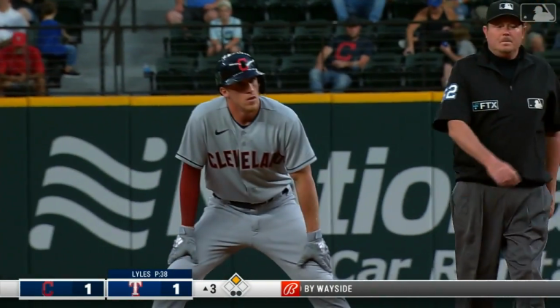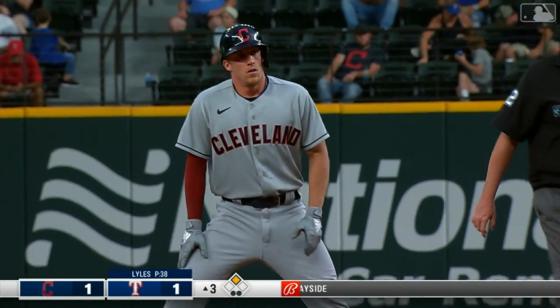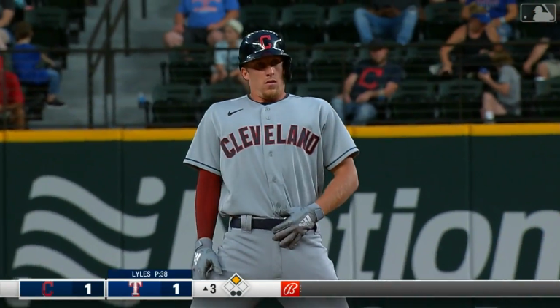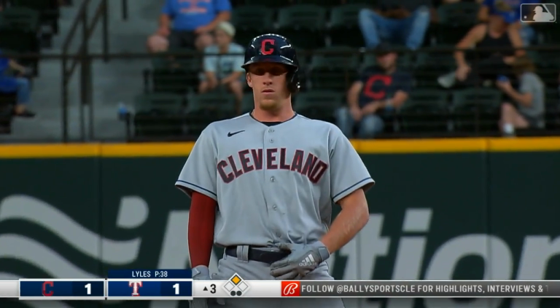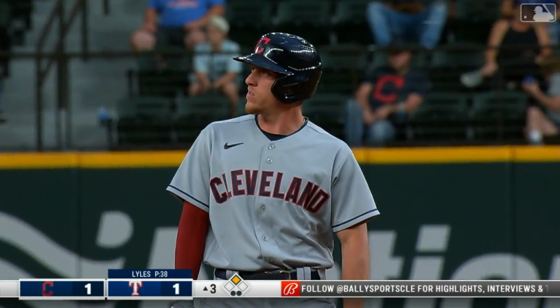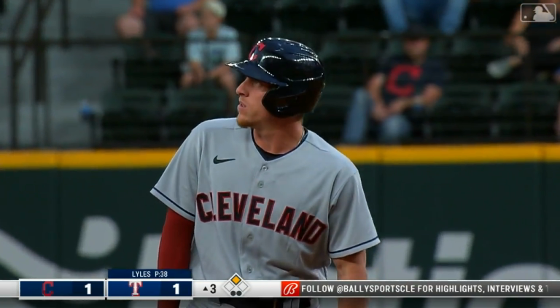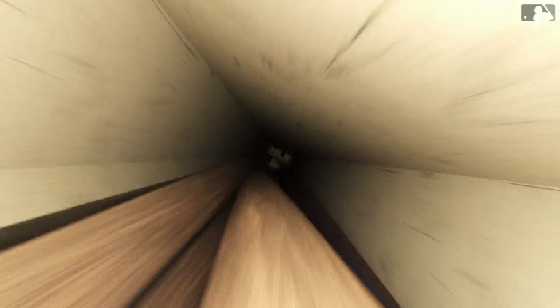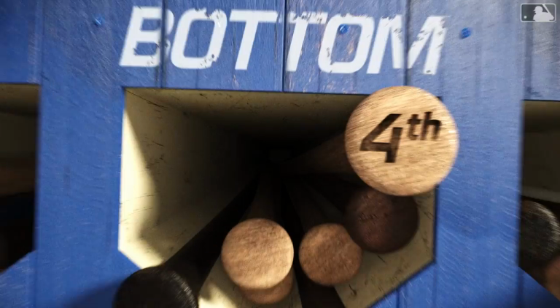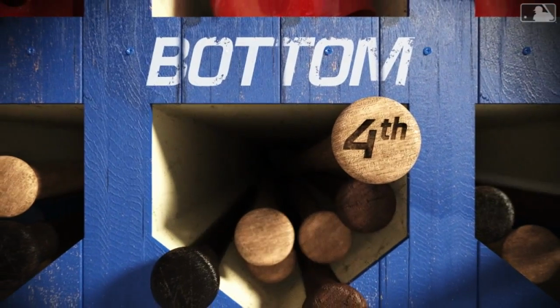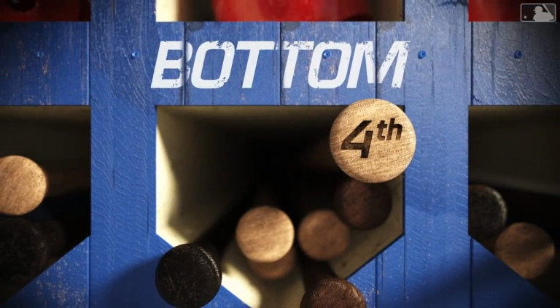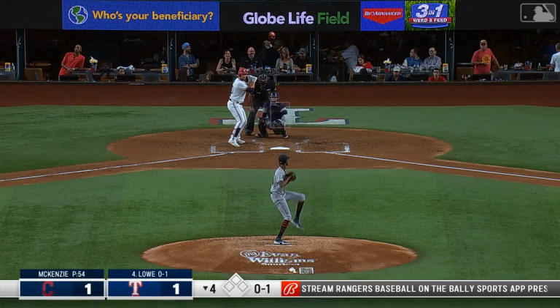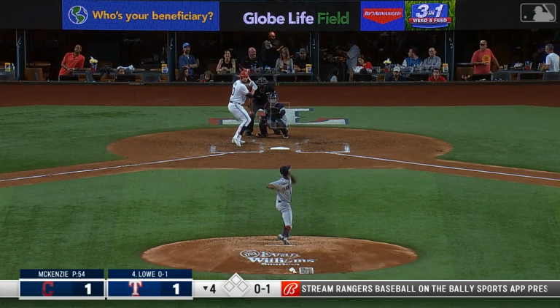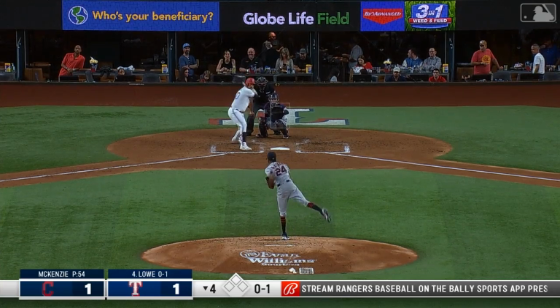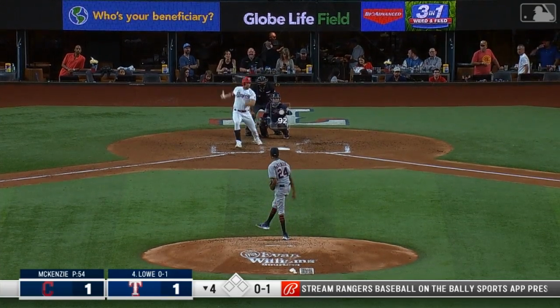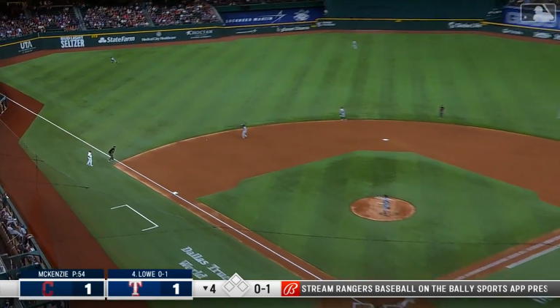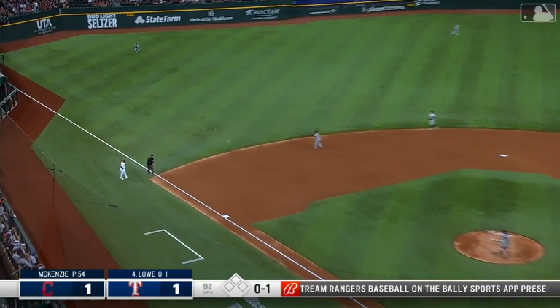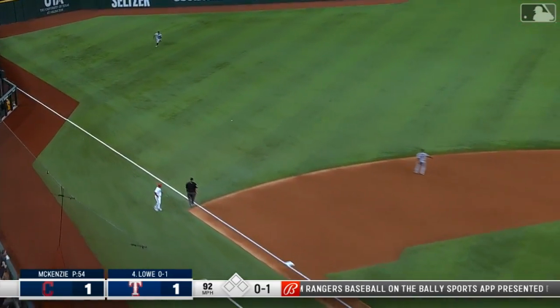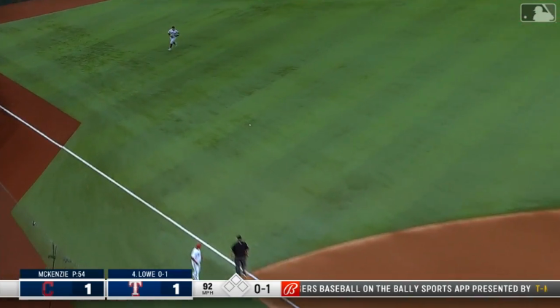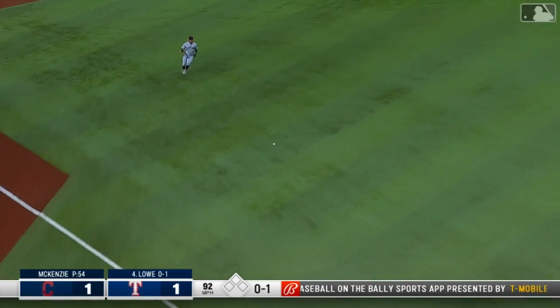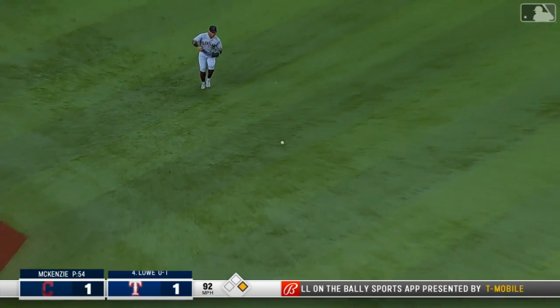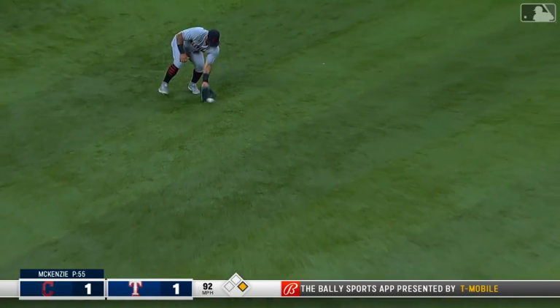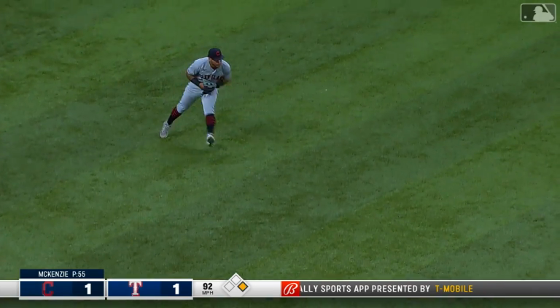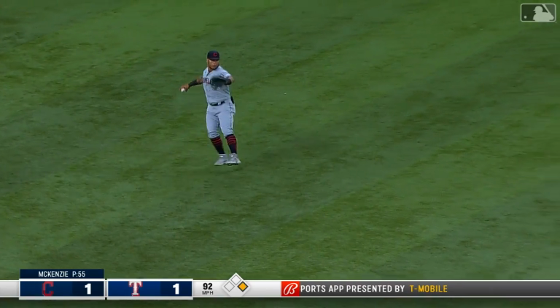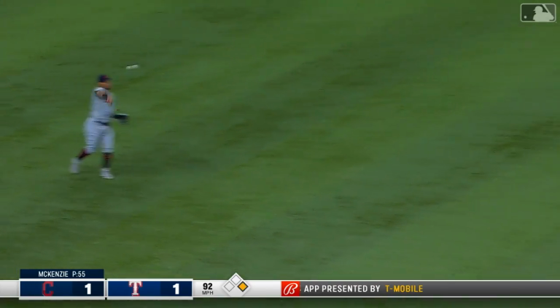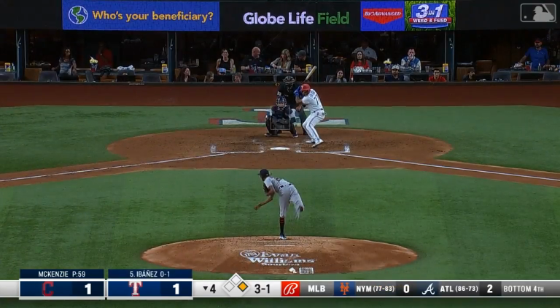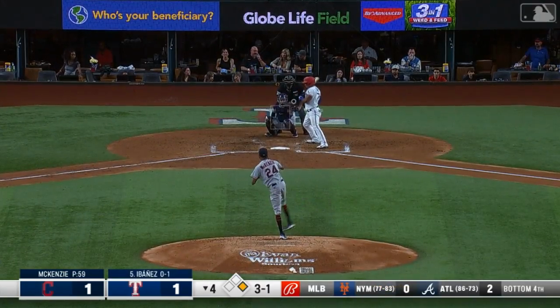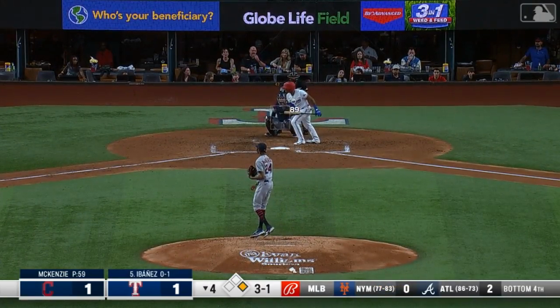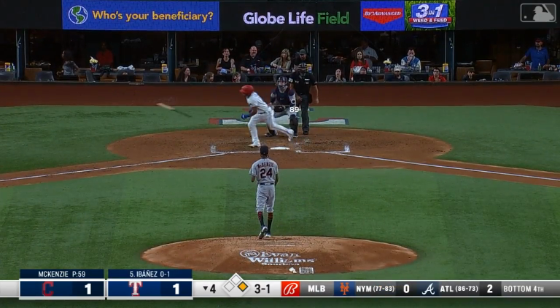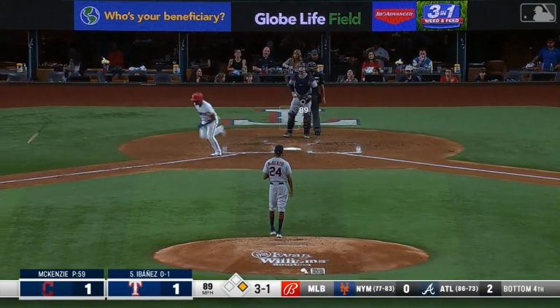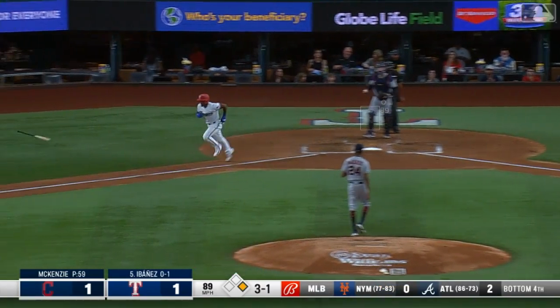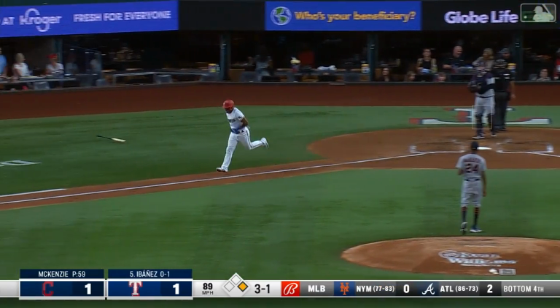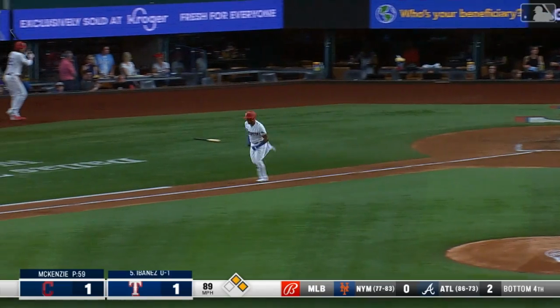That's his twenty-ninth double and forty-eighth RBI. Nathaniel Lowe leads off and shoots one out to left field — another opposite-field hit for Nathaniel Lowe. This pitch is high and tight, ball four.